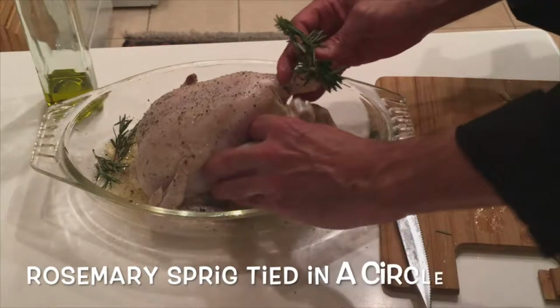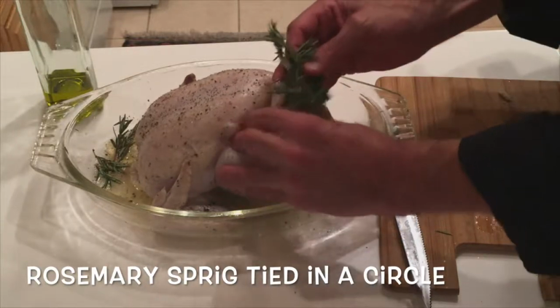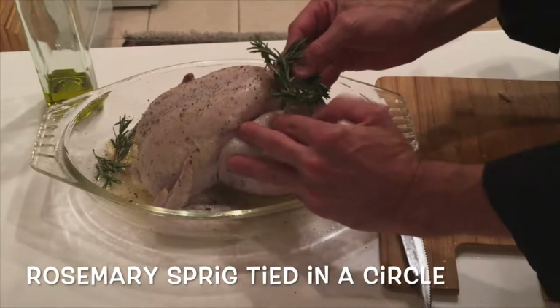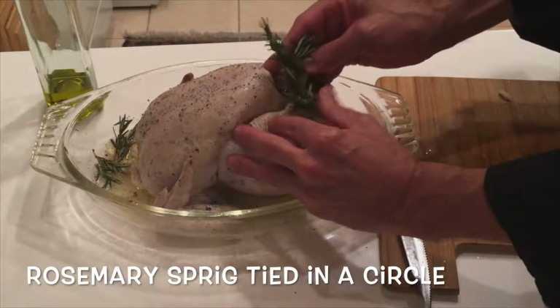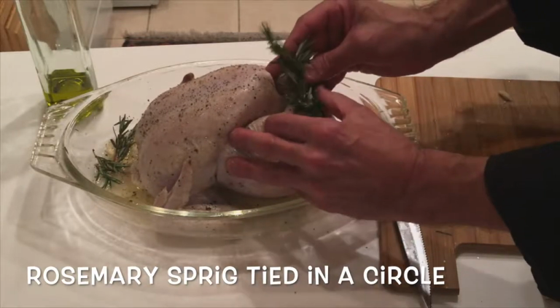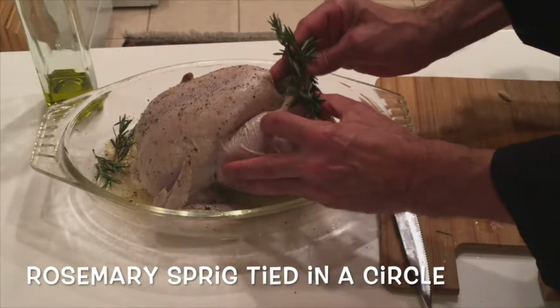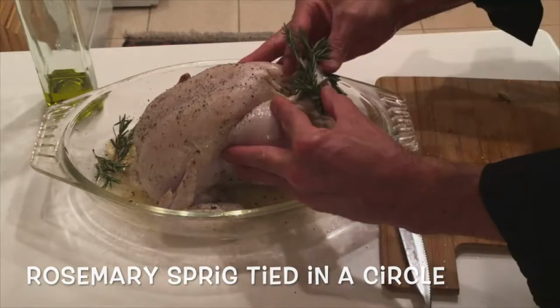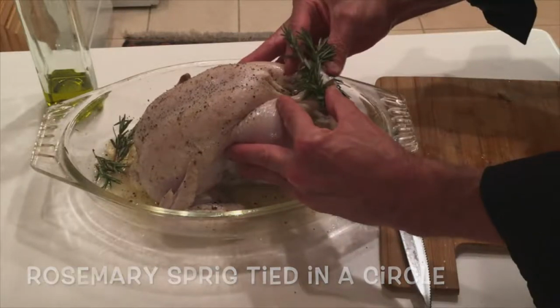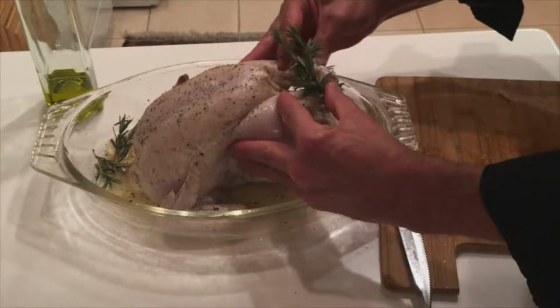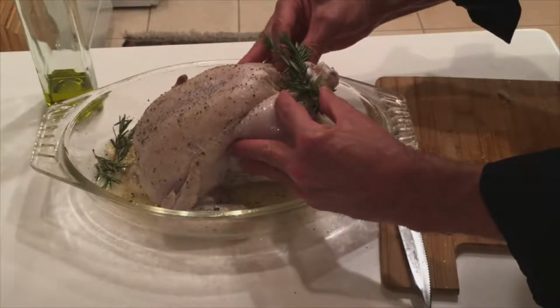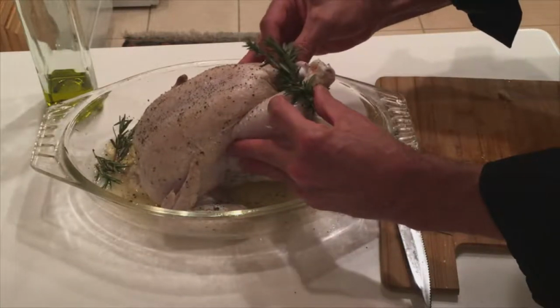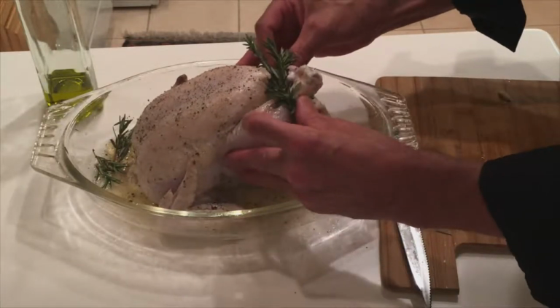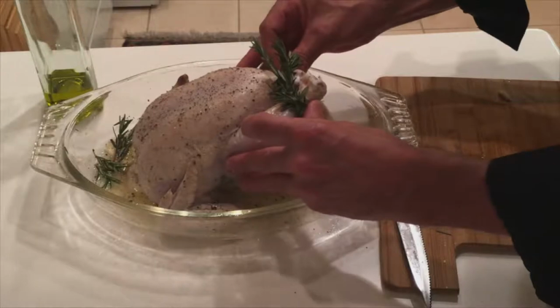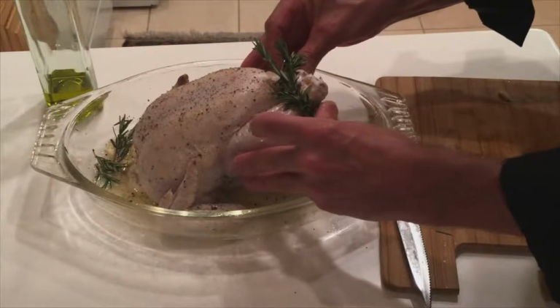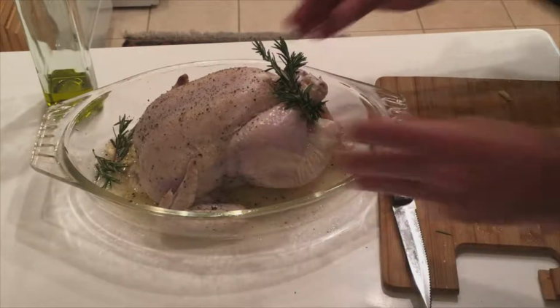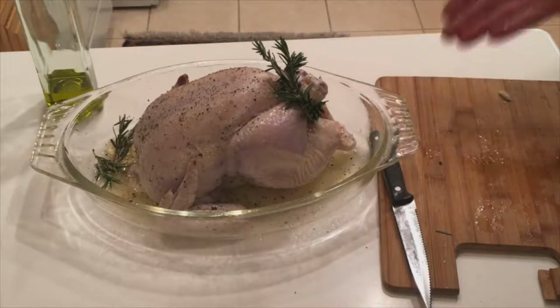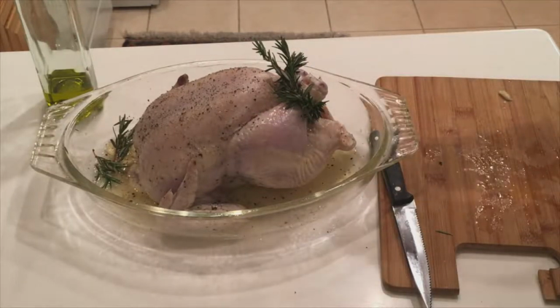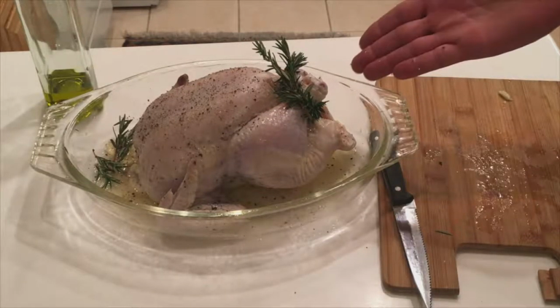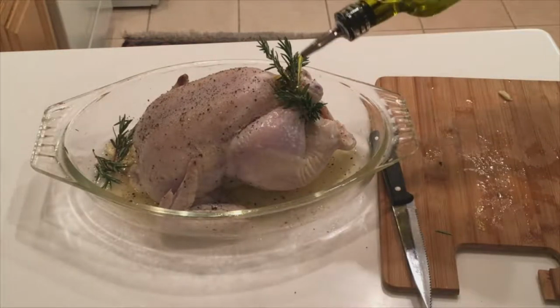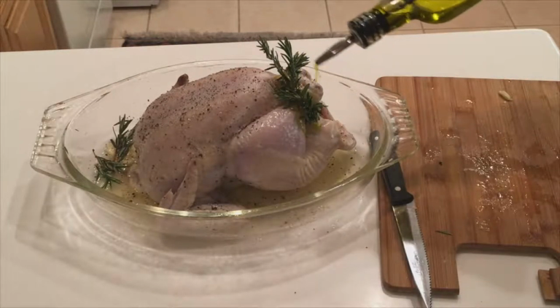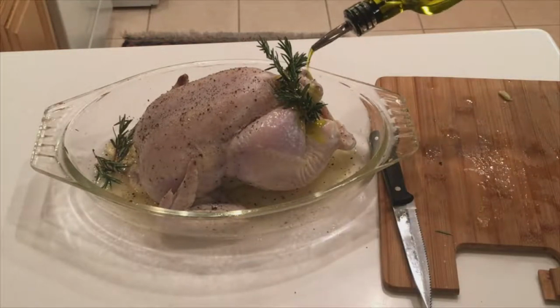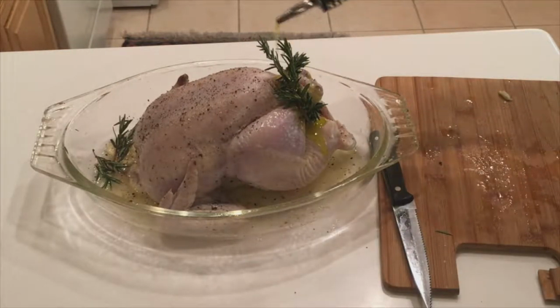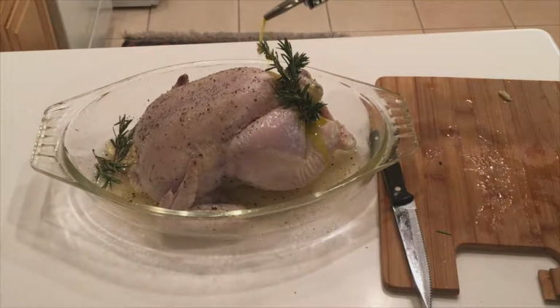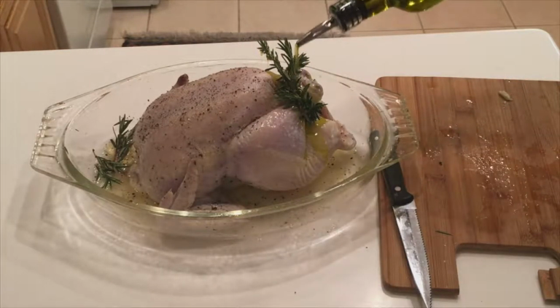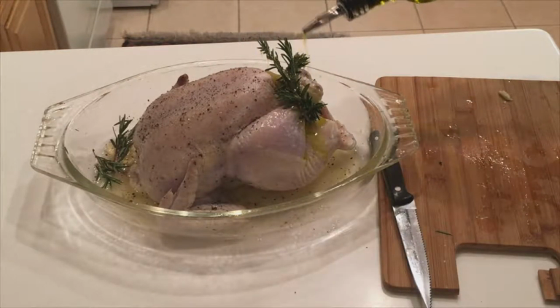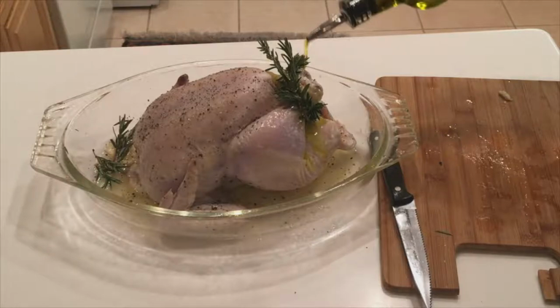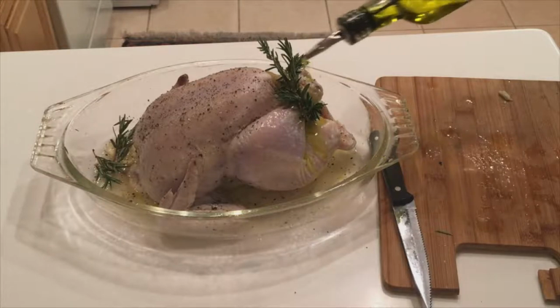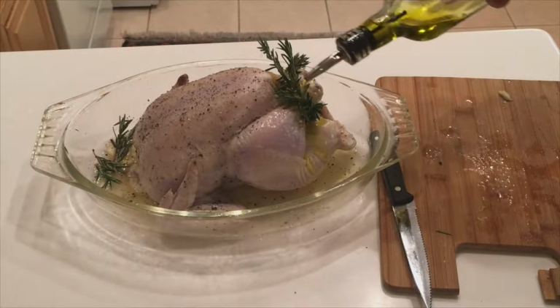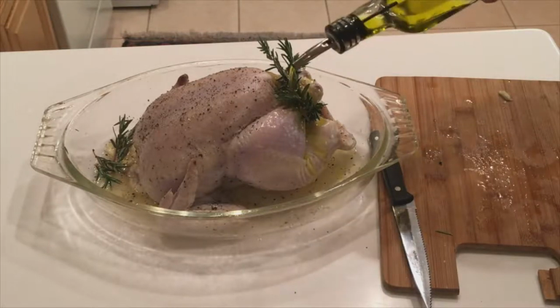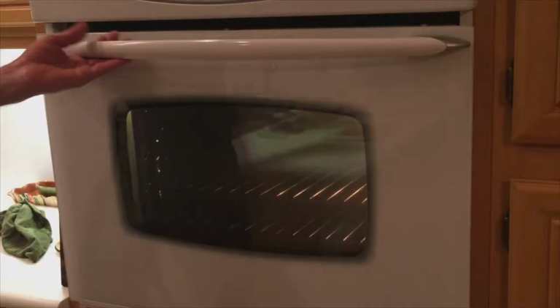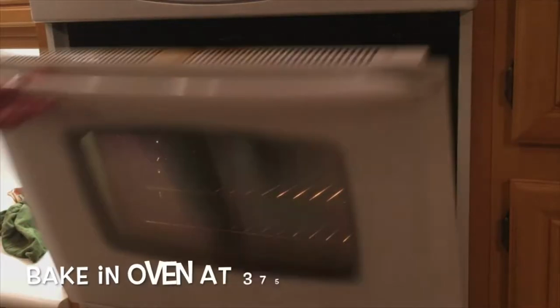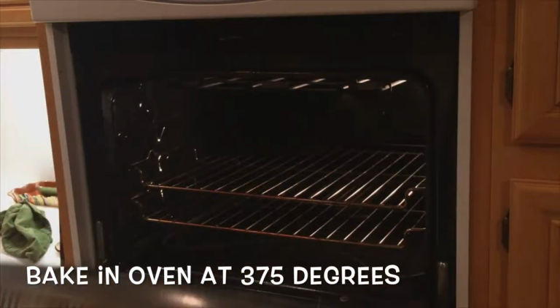All right, here's where the fun begins. Let's take a rosemary sprig, tie it in a circle, put it over the chicken legs, and then drizzle it with some olive oil so it doesn't catch on fire and burn down the trailer park.